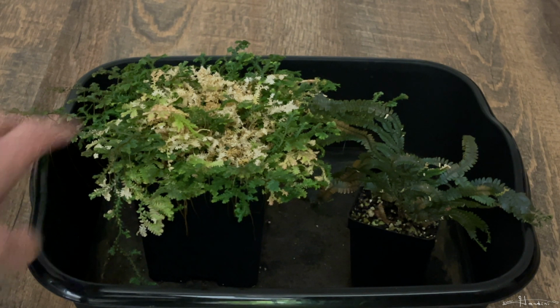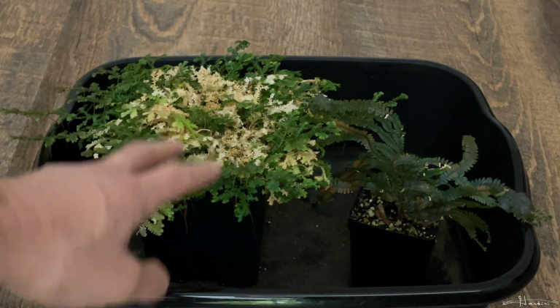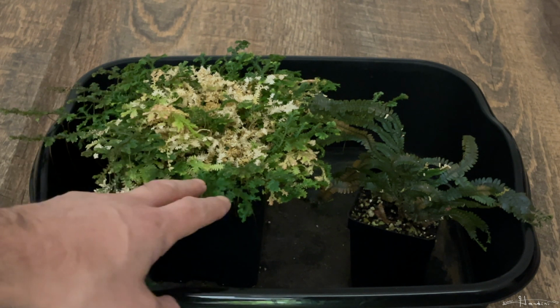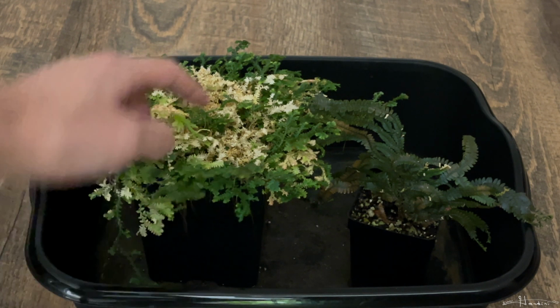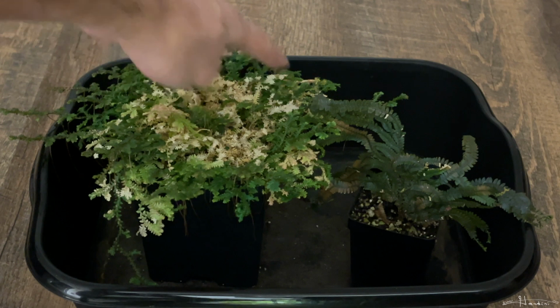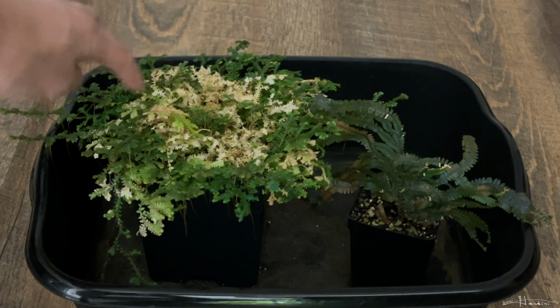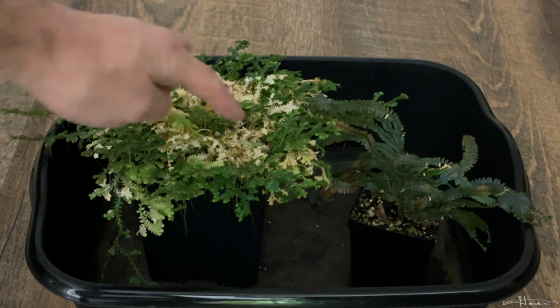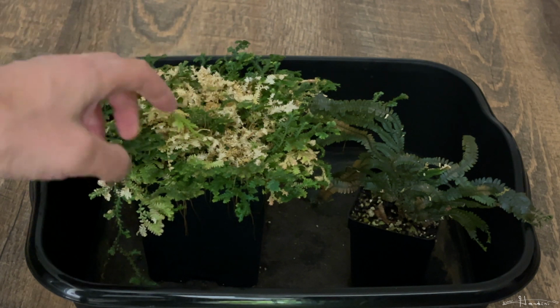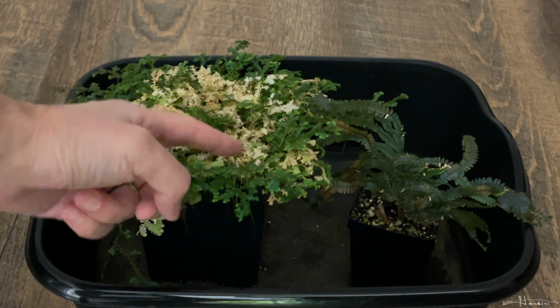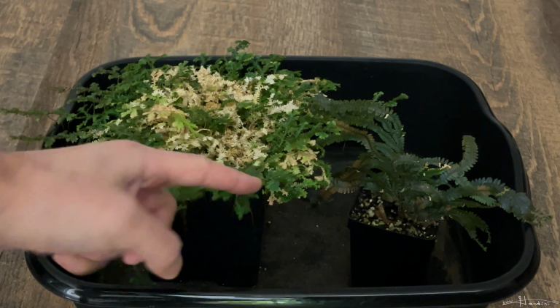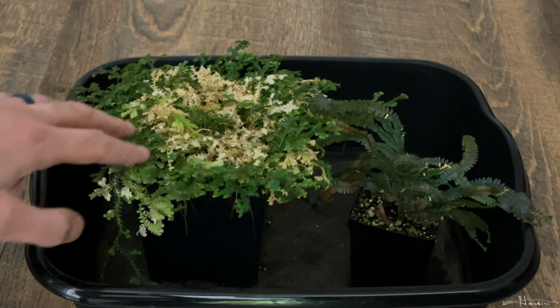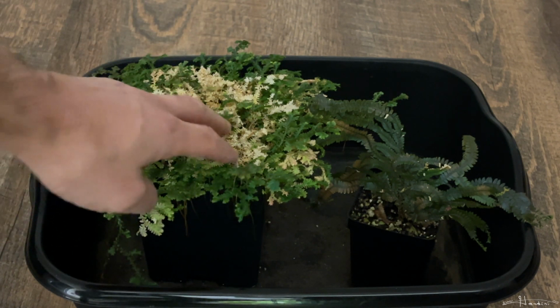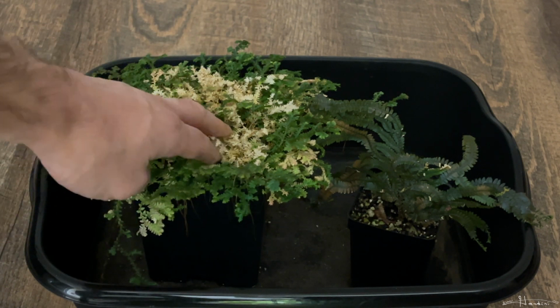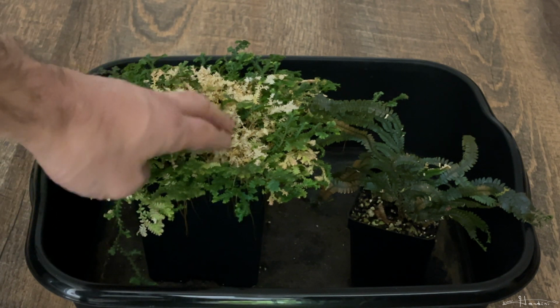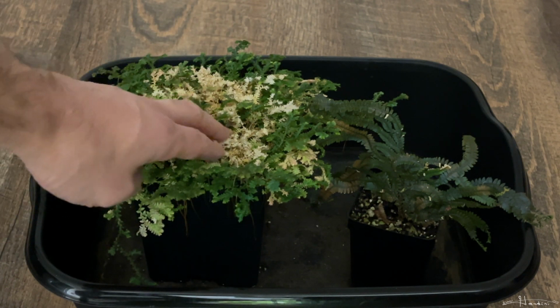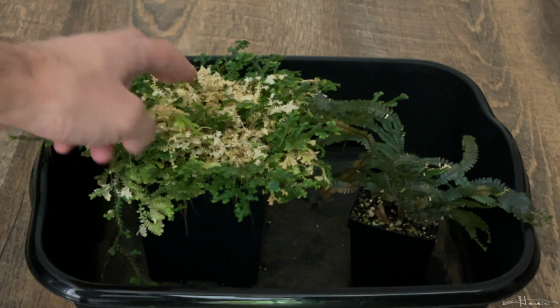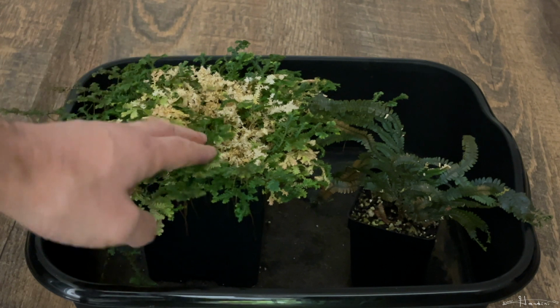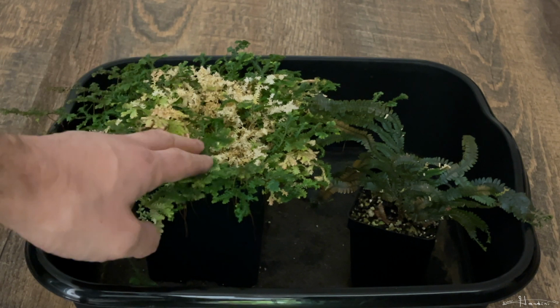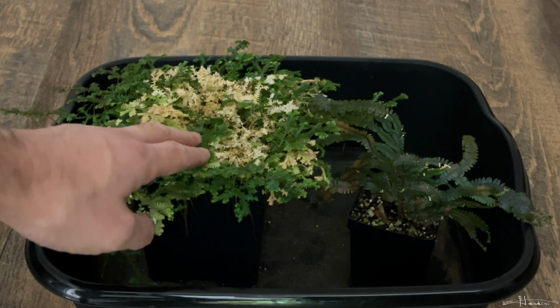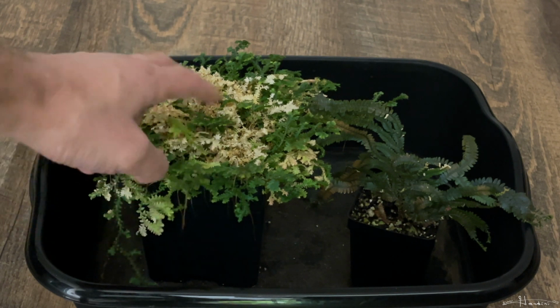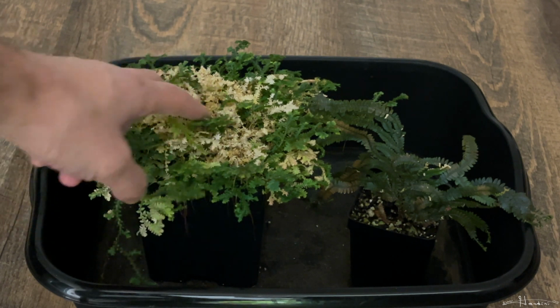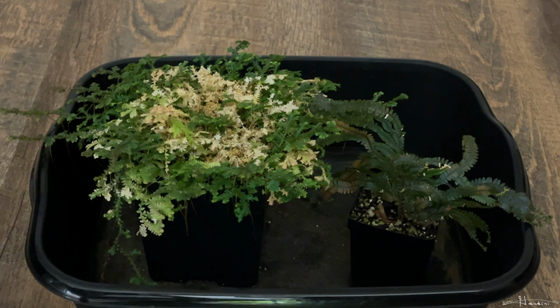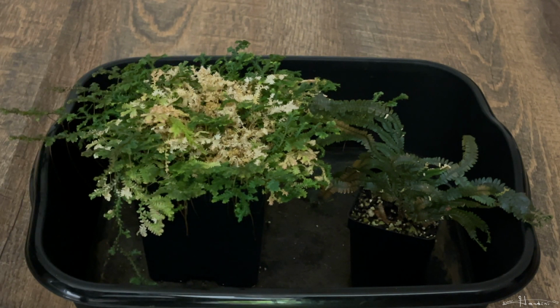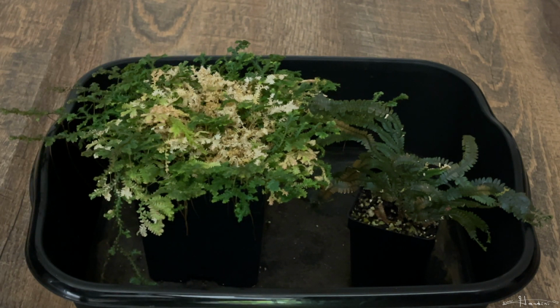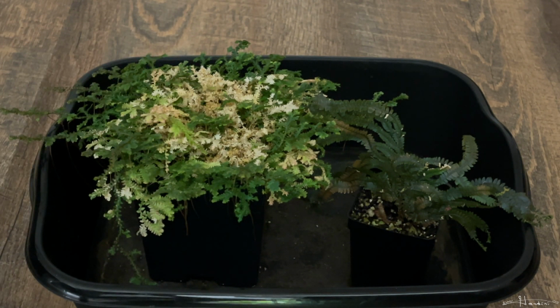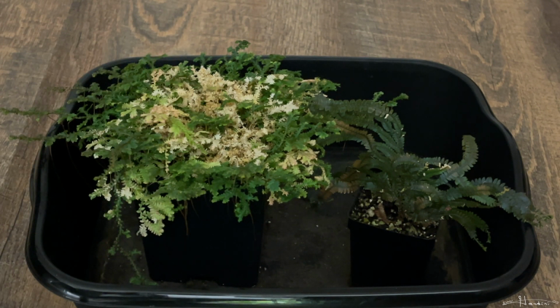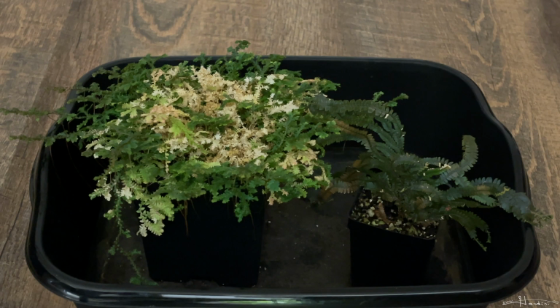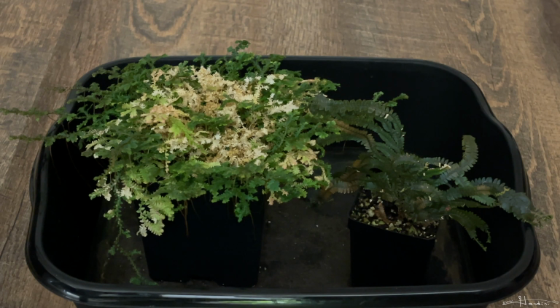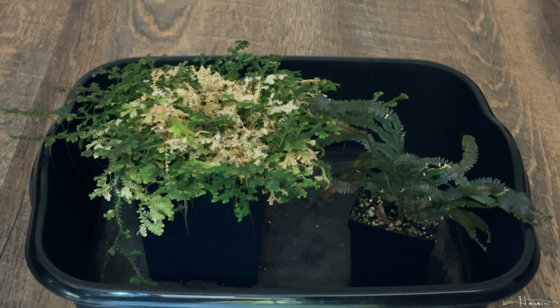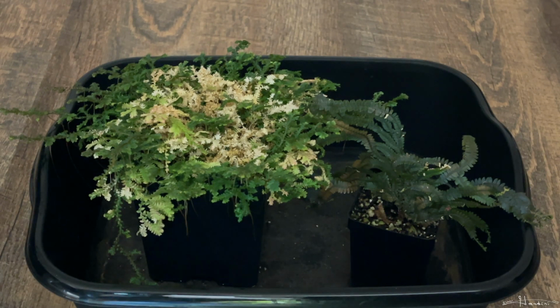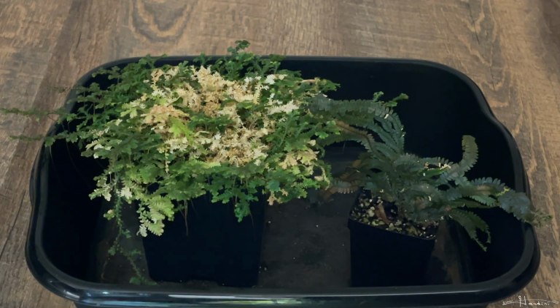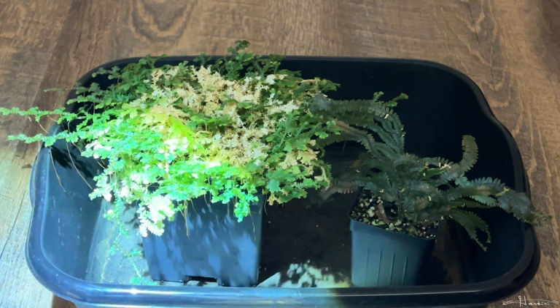The Selaginella ensenata was nice and green, but then it grew out at the edges and the older pieces started to die. But you can see younger growth in the middle too. So now we're going to shine the flashlight and assess.